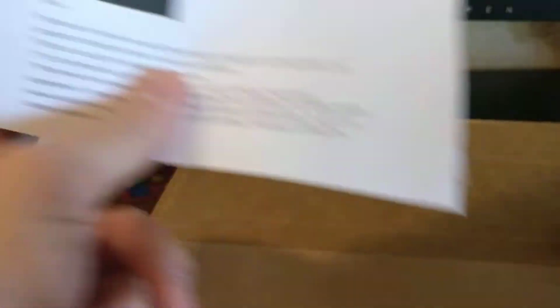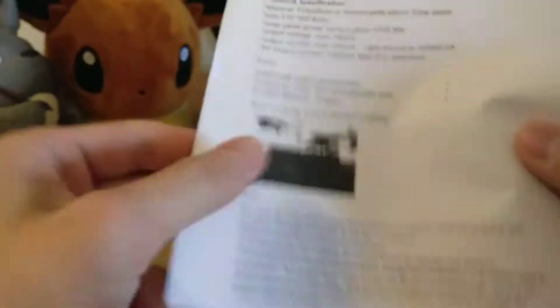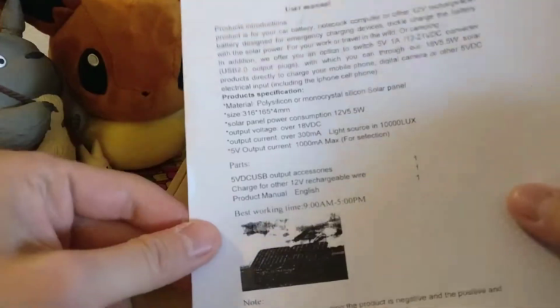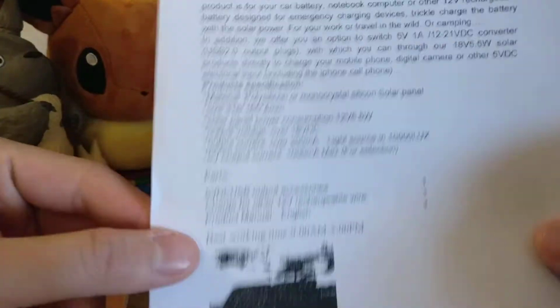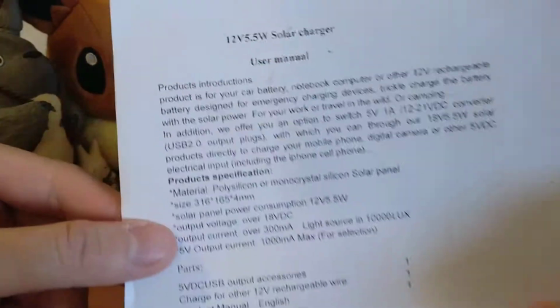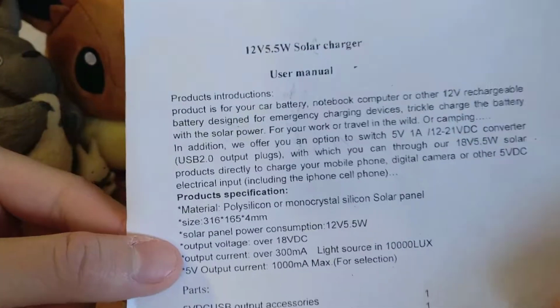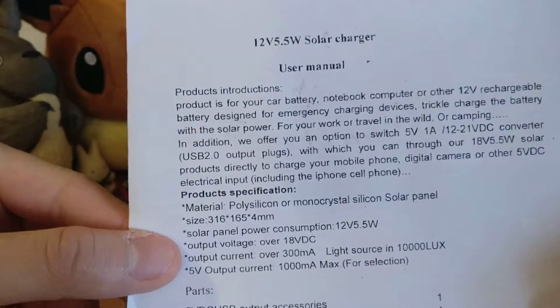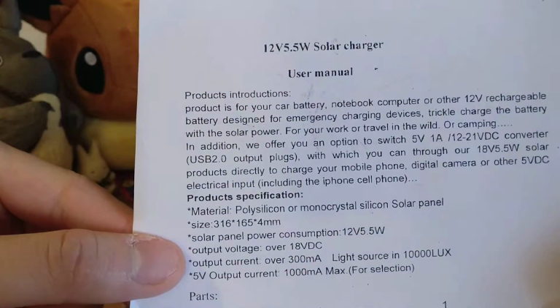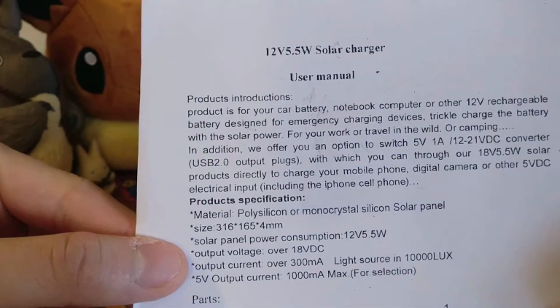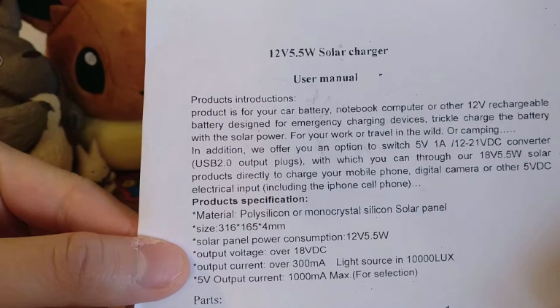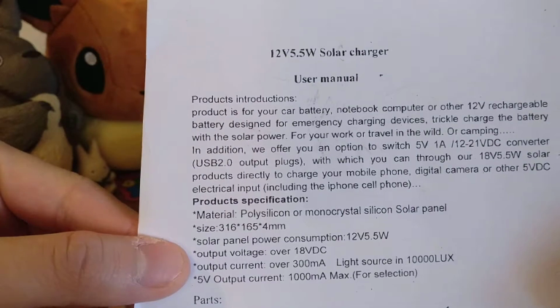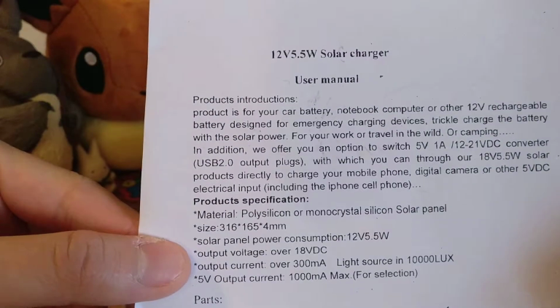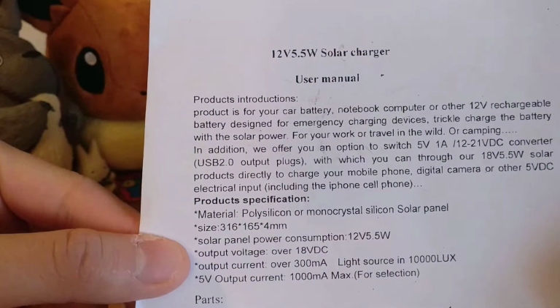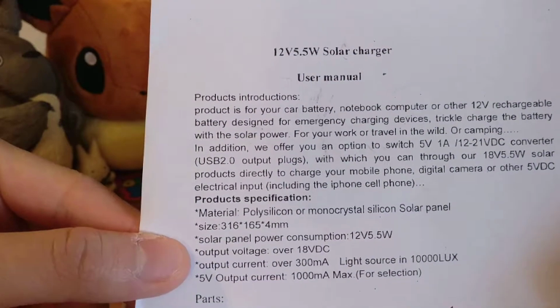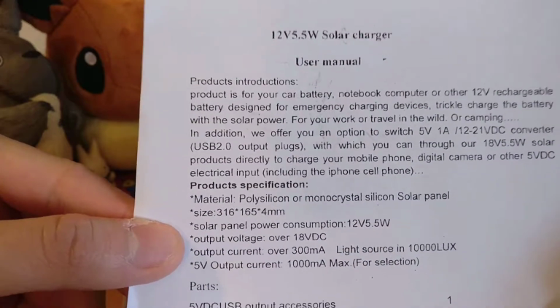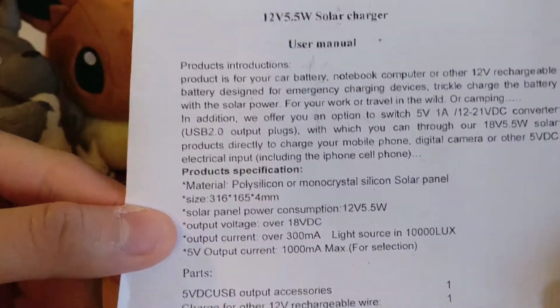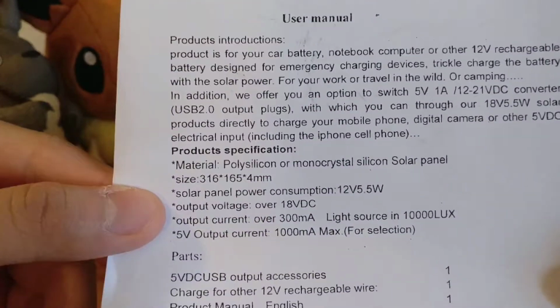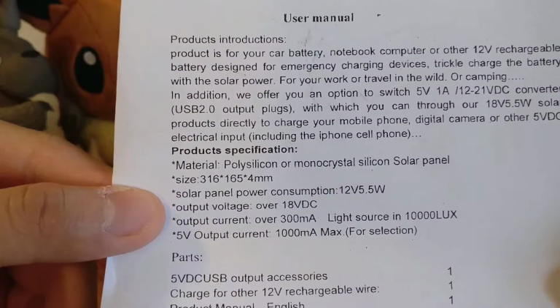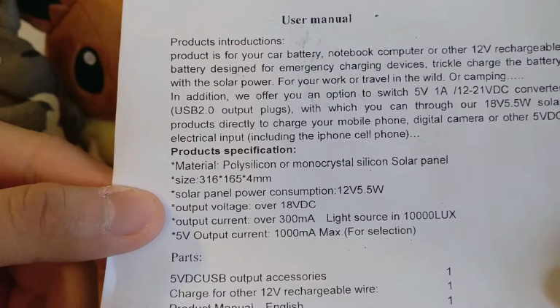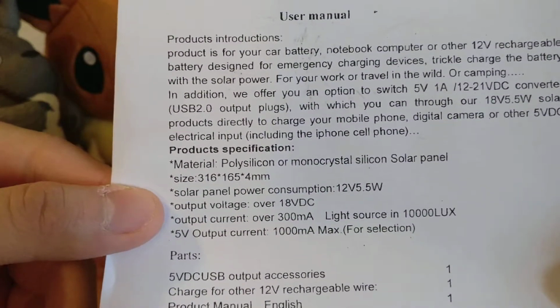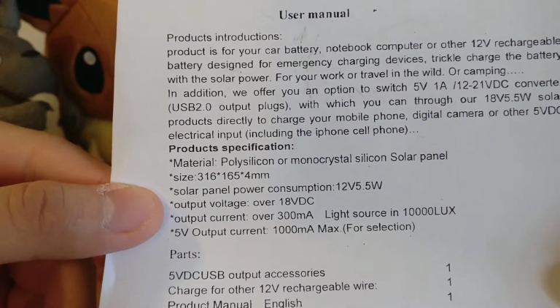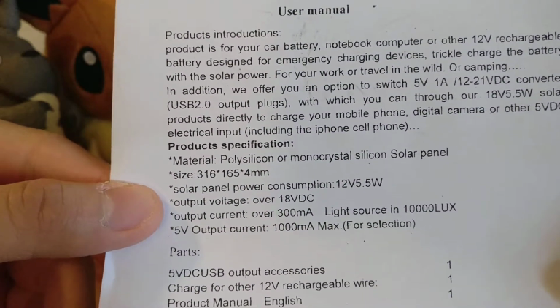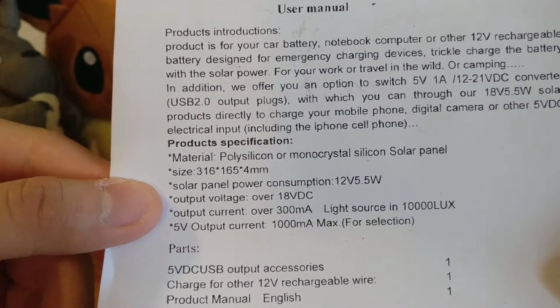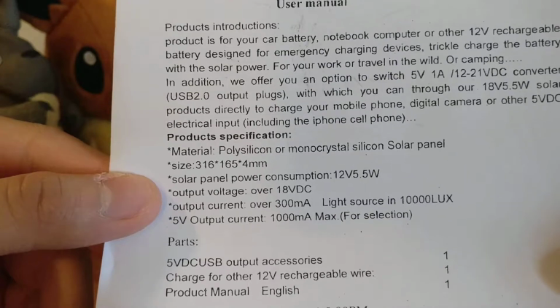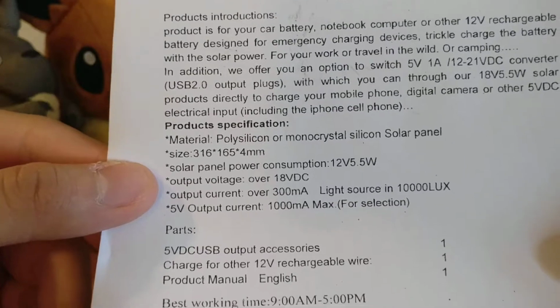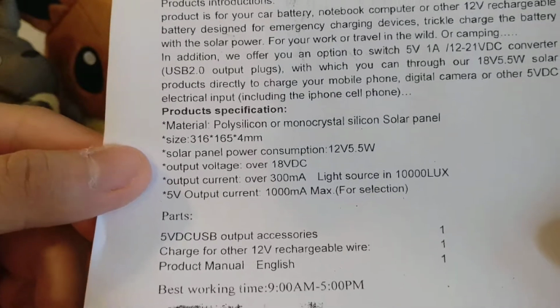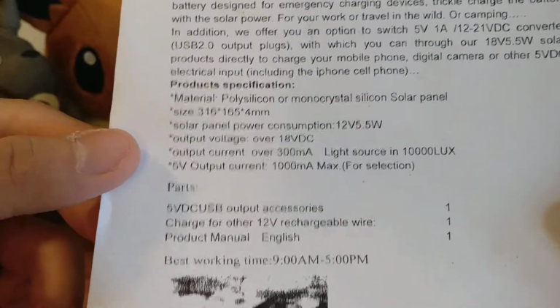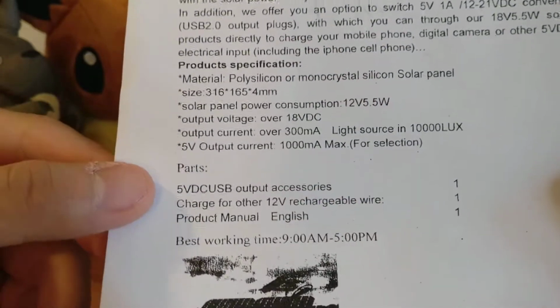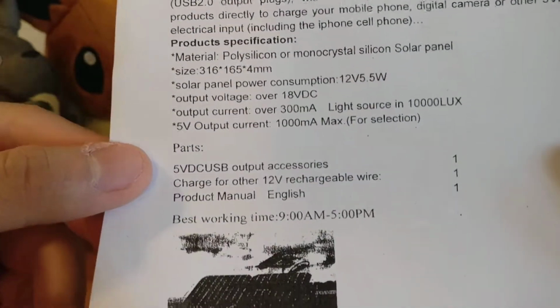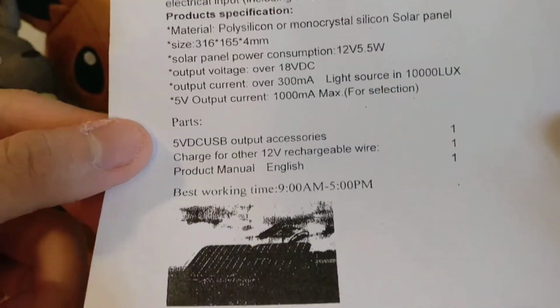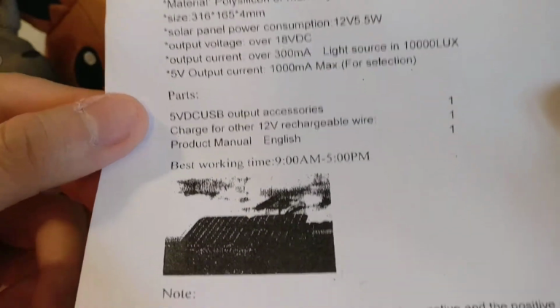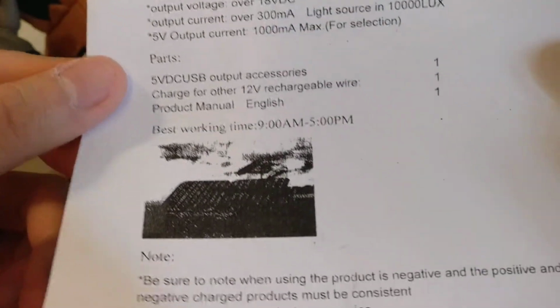Here's the information regarding it — it's a 12 volt 5.5 watt solar power charger. I'll have you read through it; you can pause it.